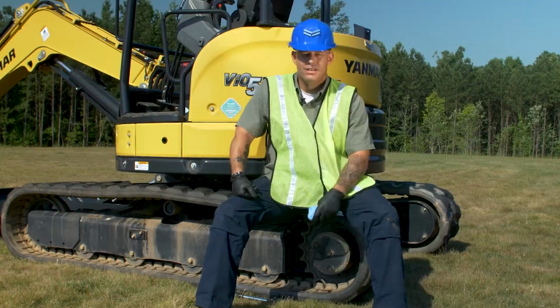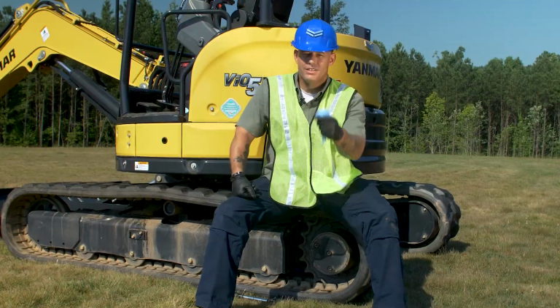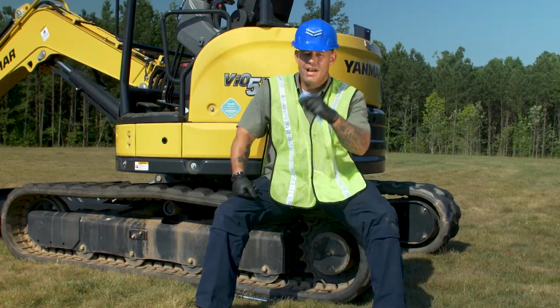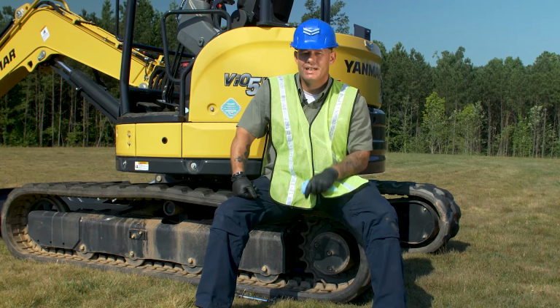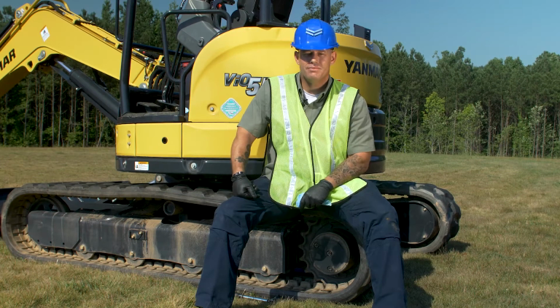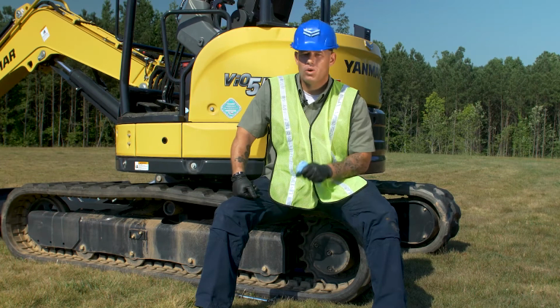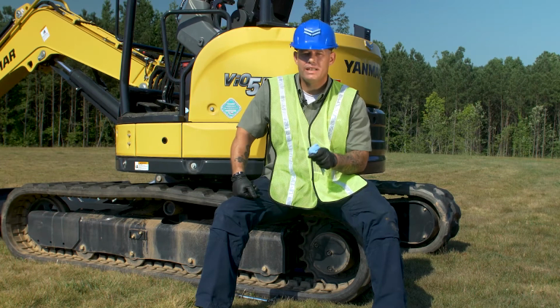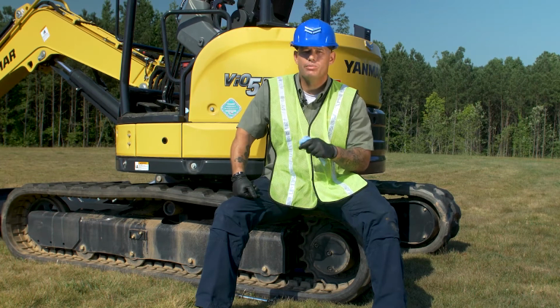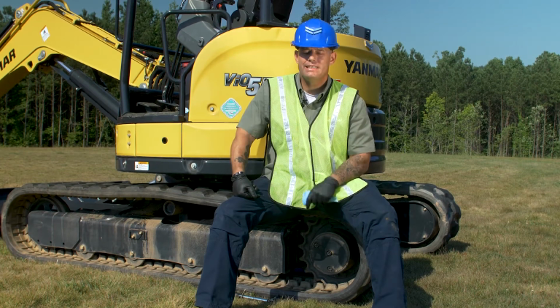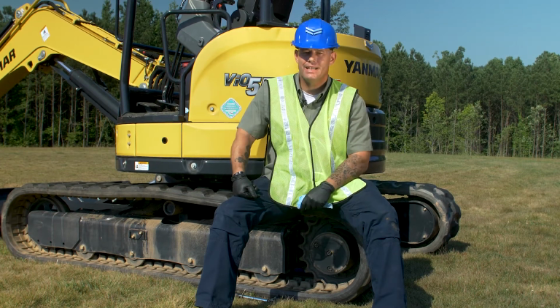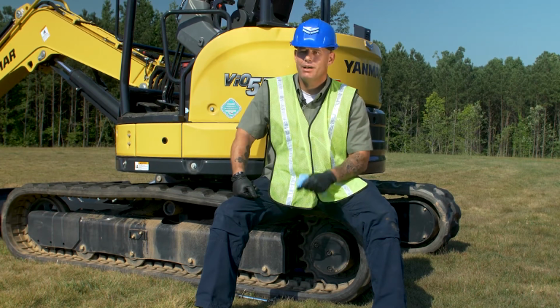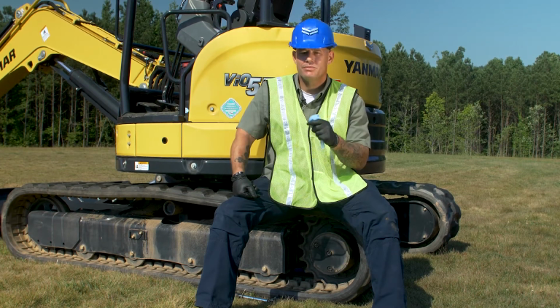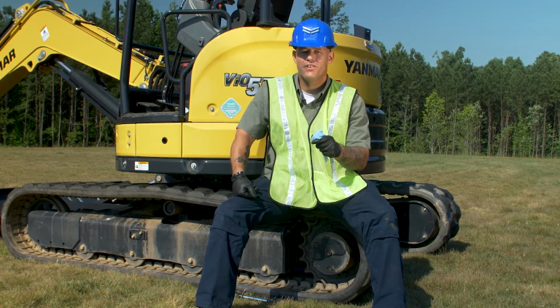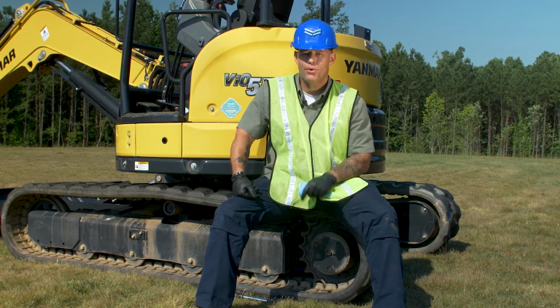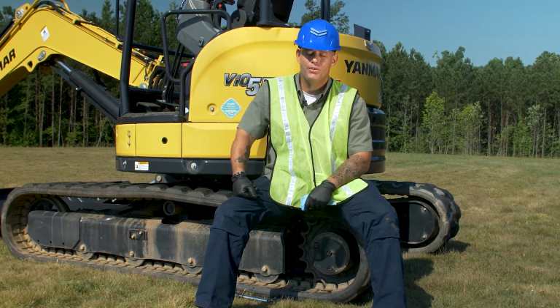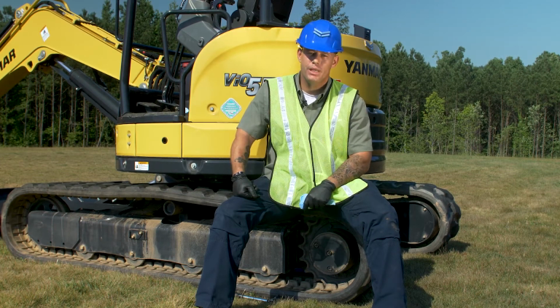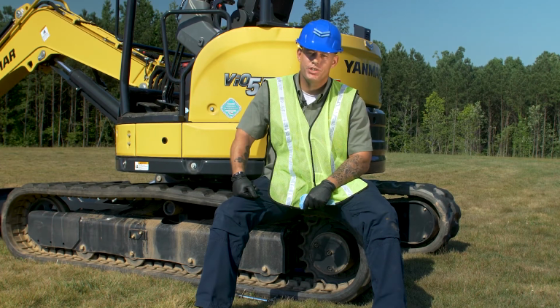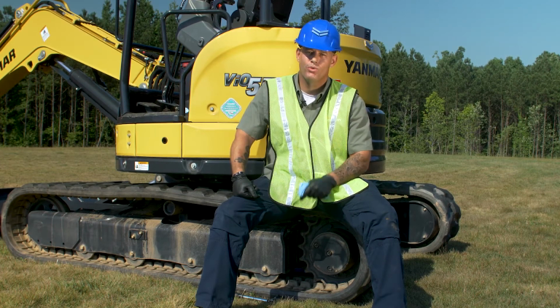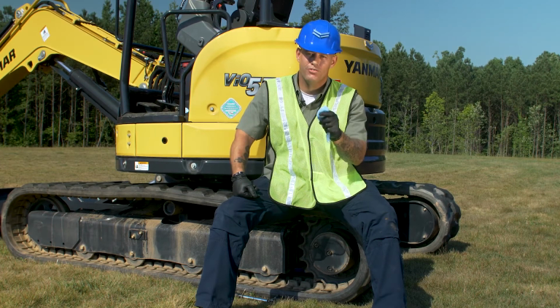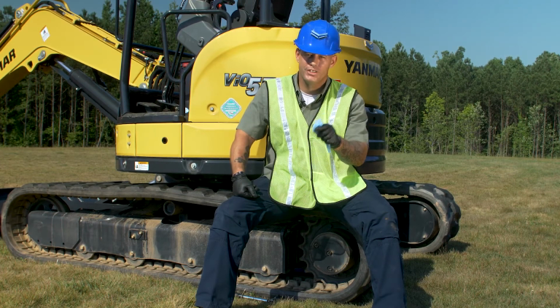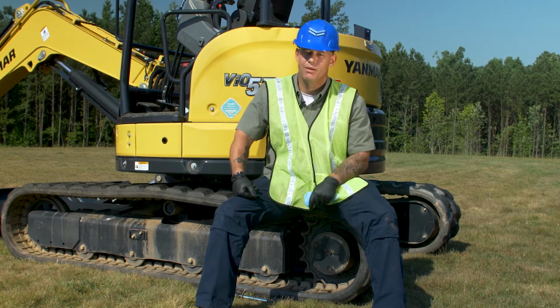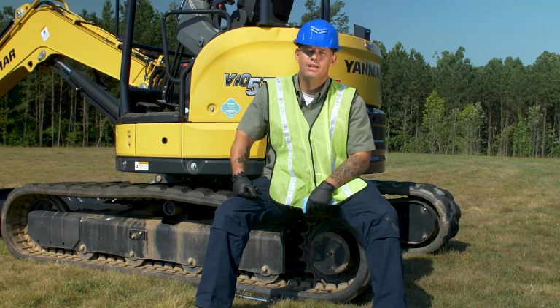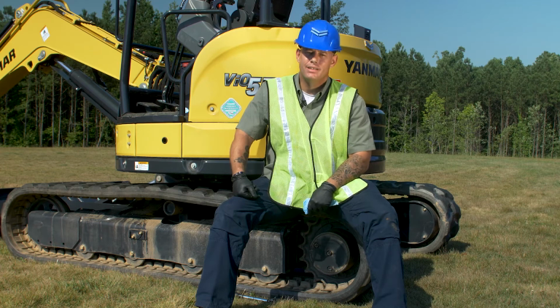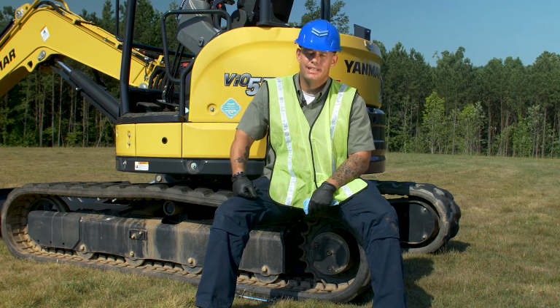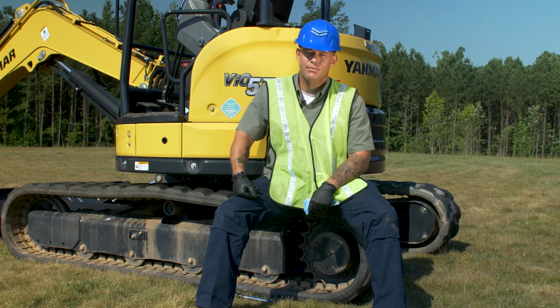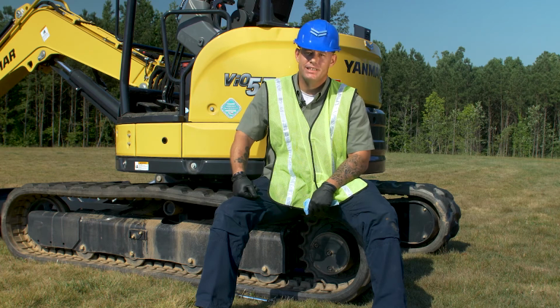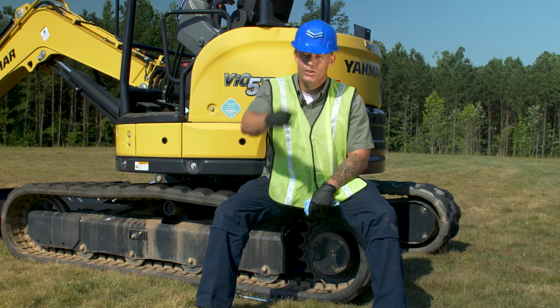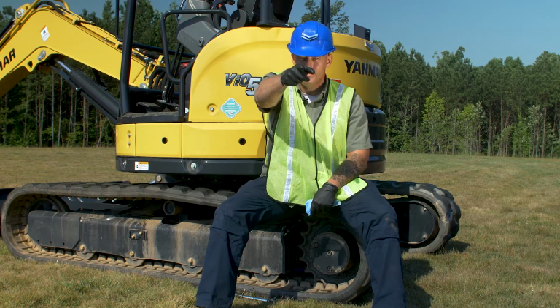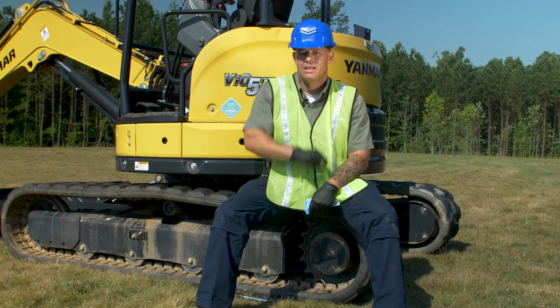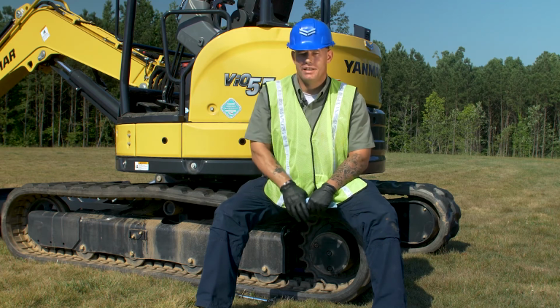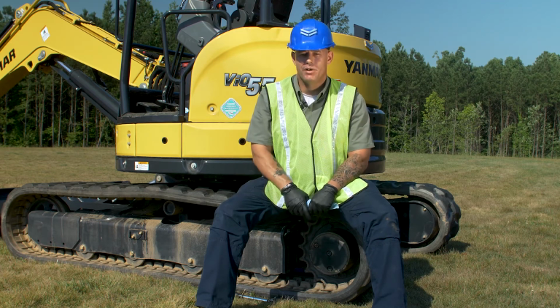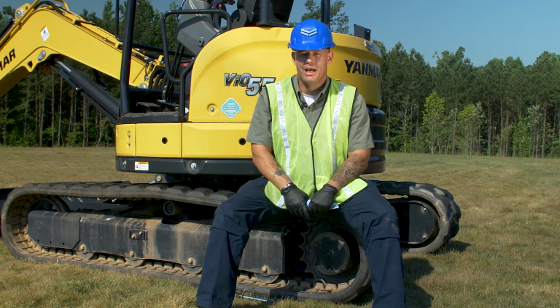Alright, so there you have it guys — quick, simple, easy task. Something that's very important if you want to keep your machine rolling for years to come. Until next time, I'll see you at the Yanmar Academy.